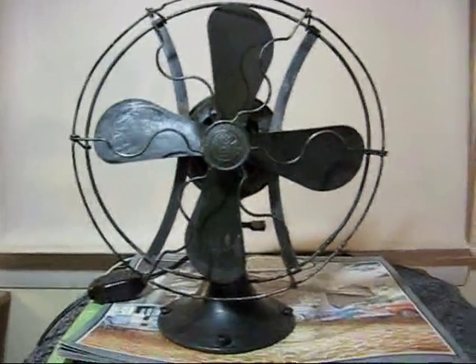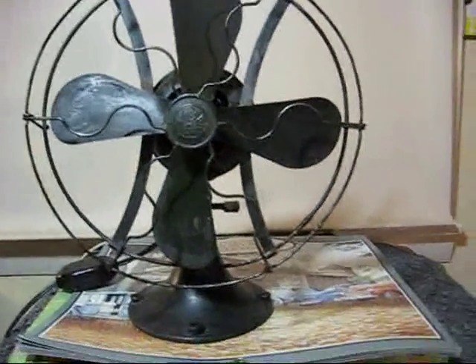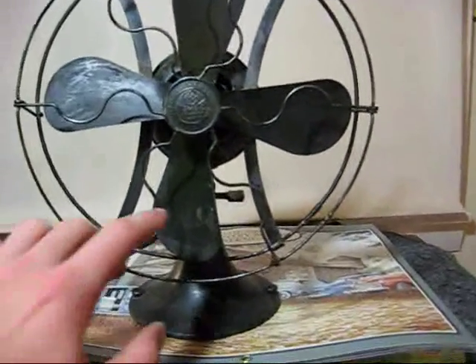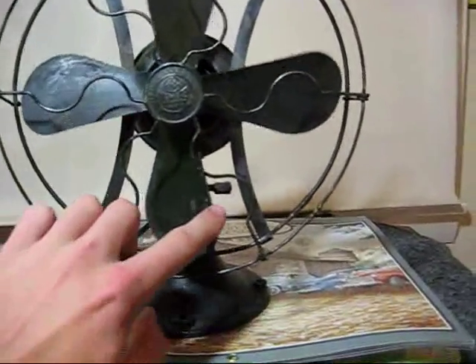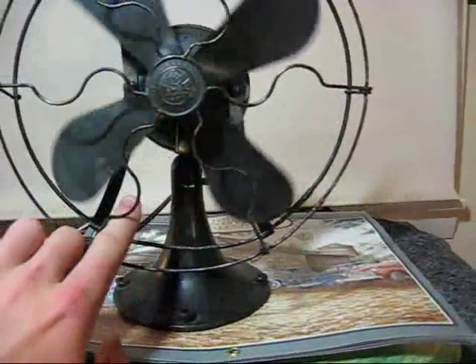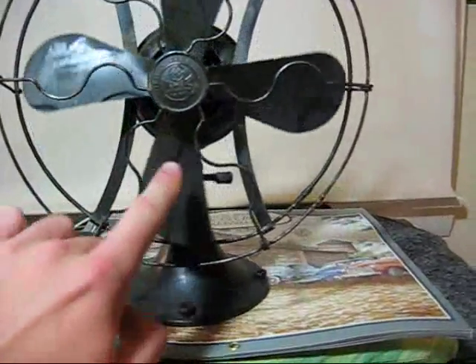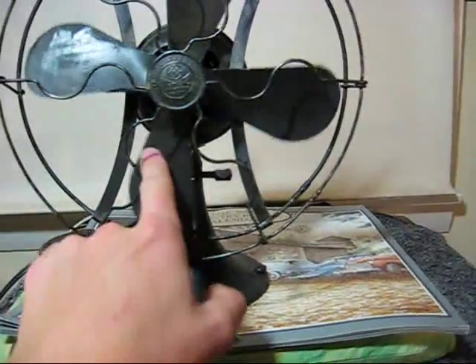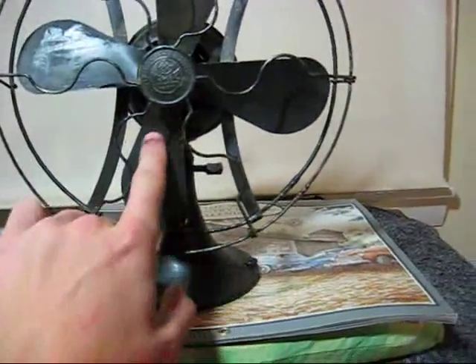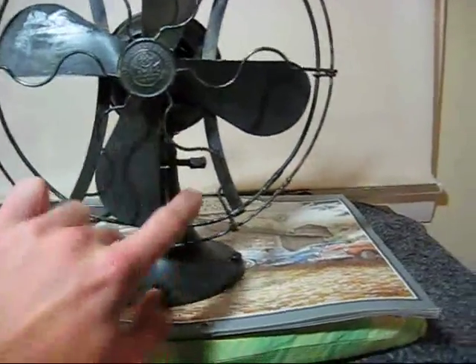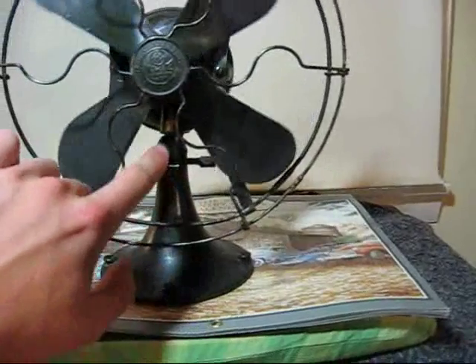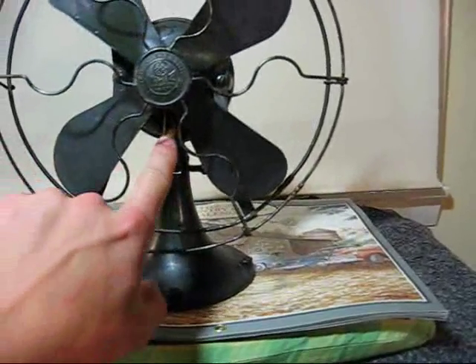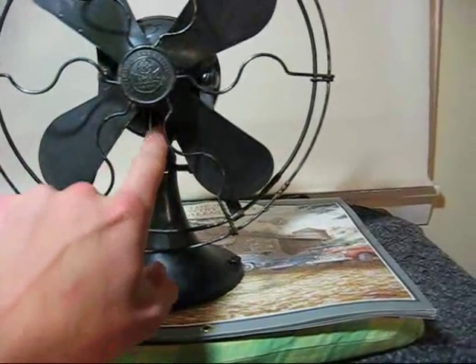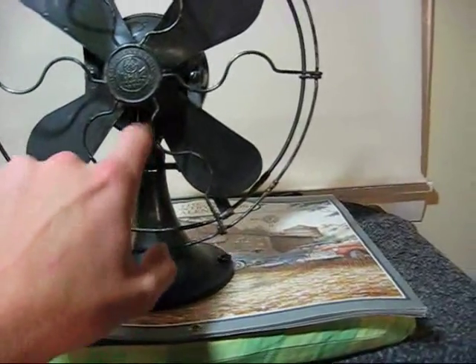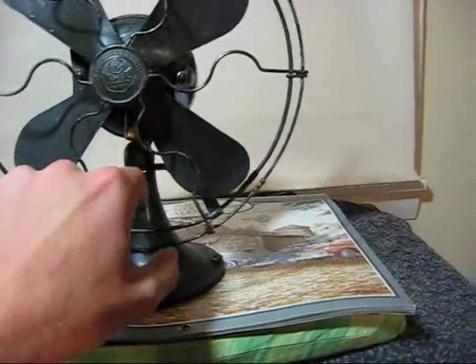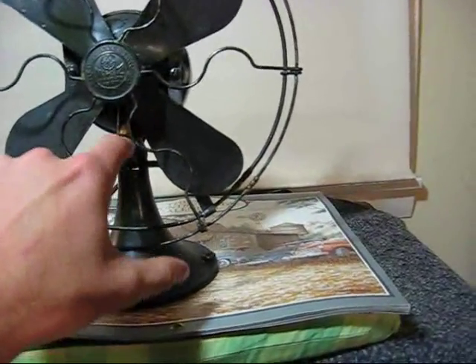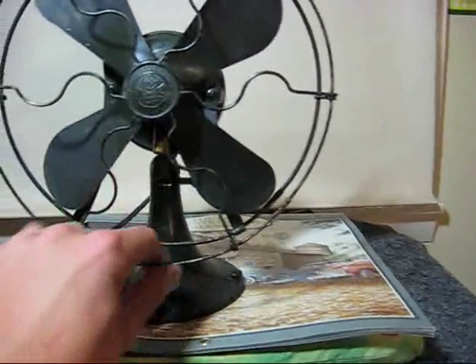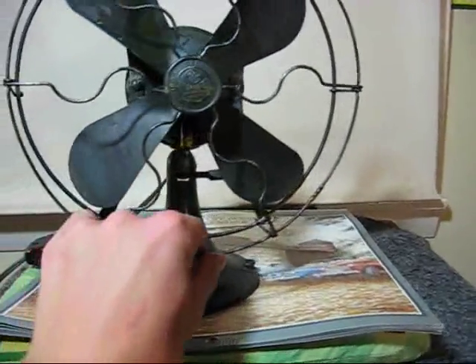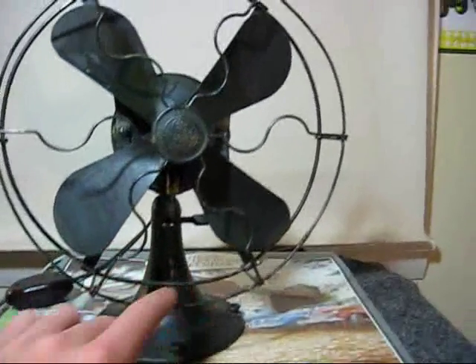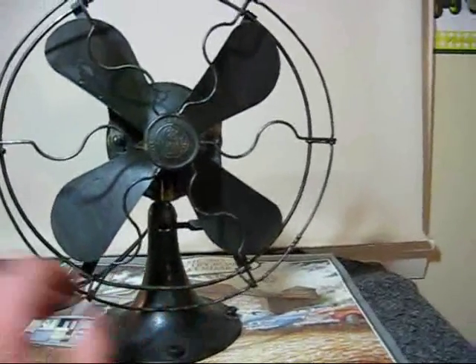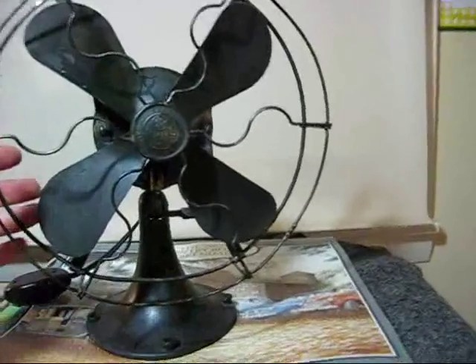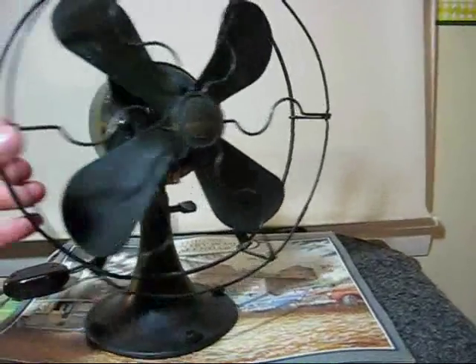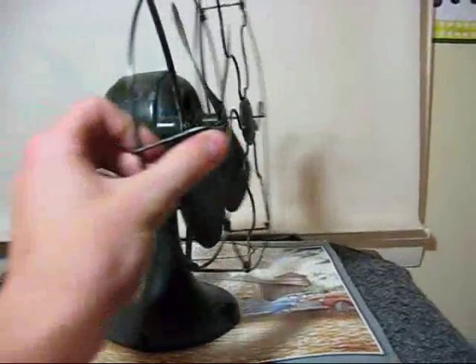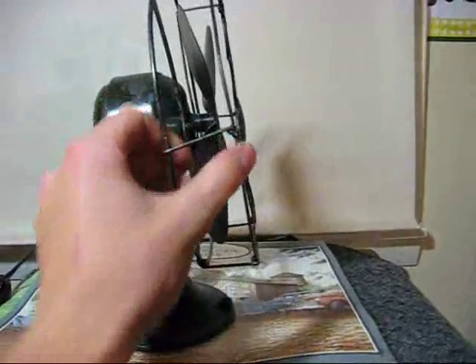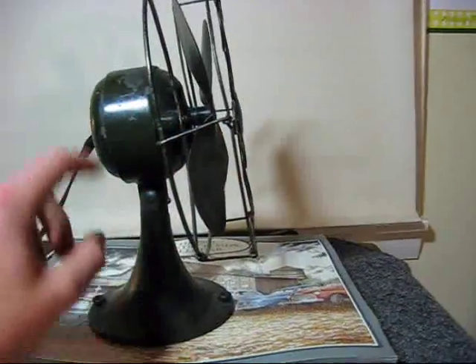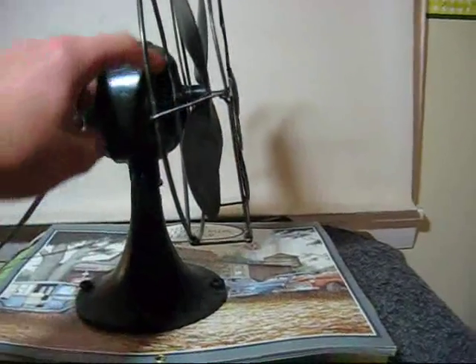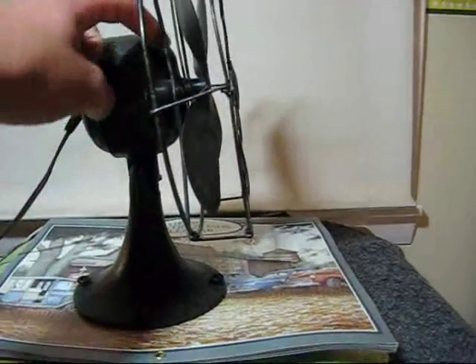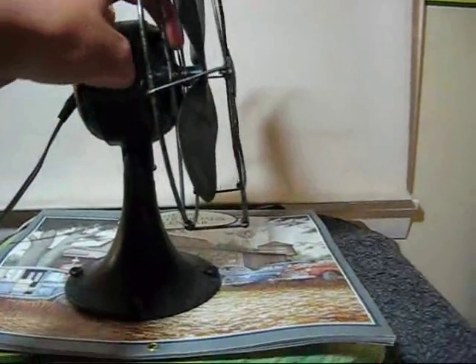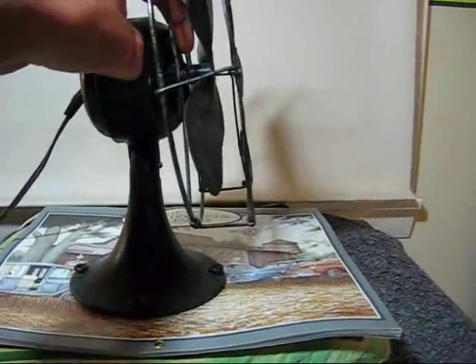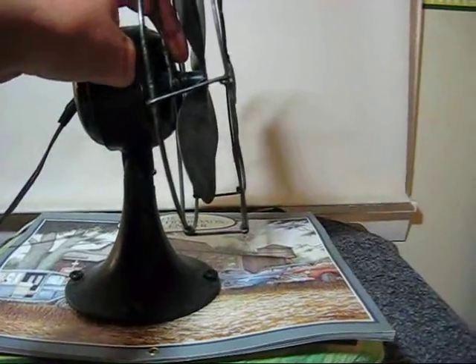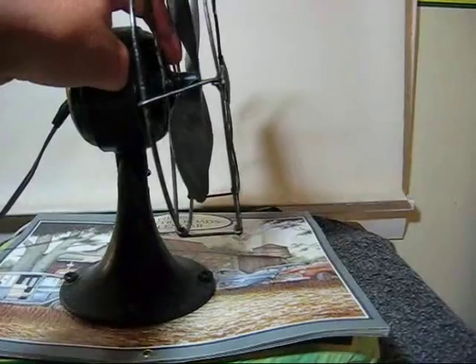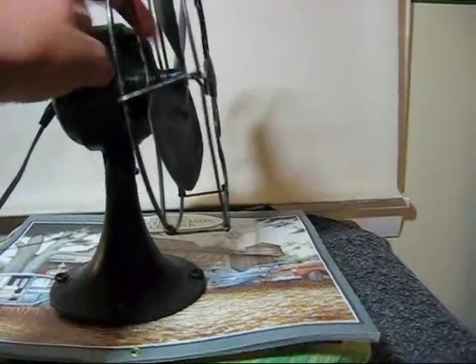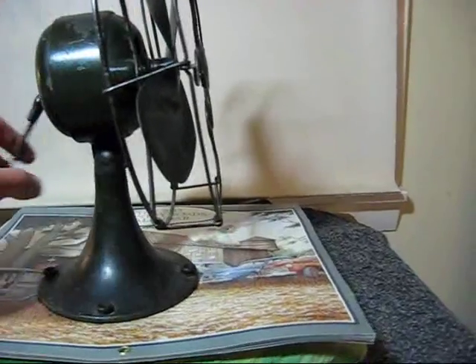This is about a 1918 General Electric bottom lube. It's called a bottom lube because there's an oil well right here. There was another version called a top lube where there was no oil cup, but you put the oil right here in the top of the bearing.